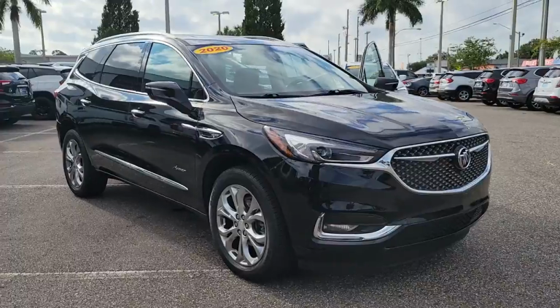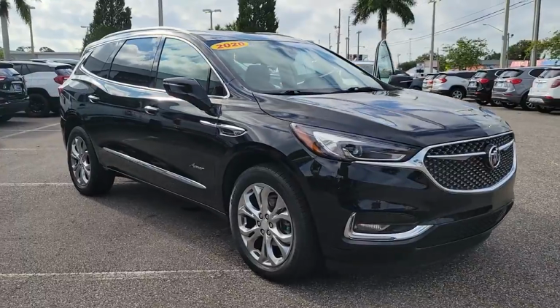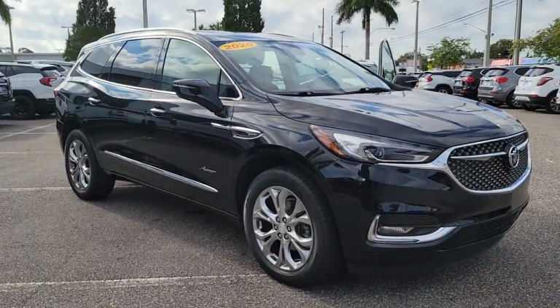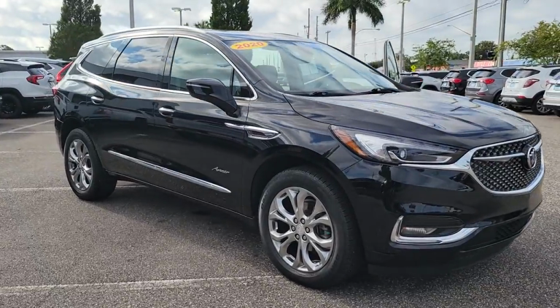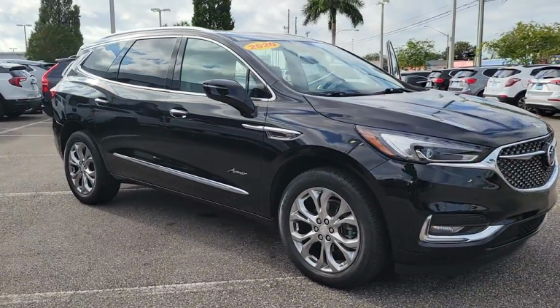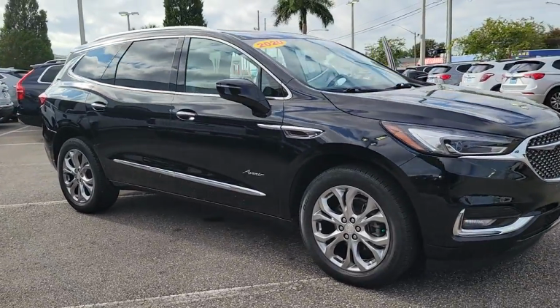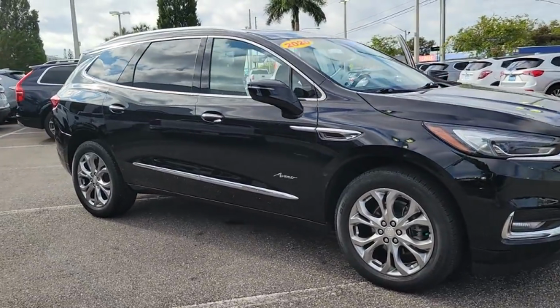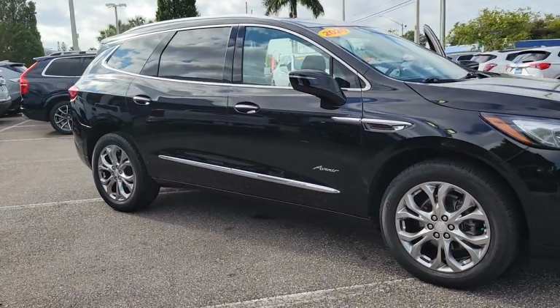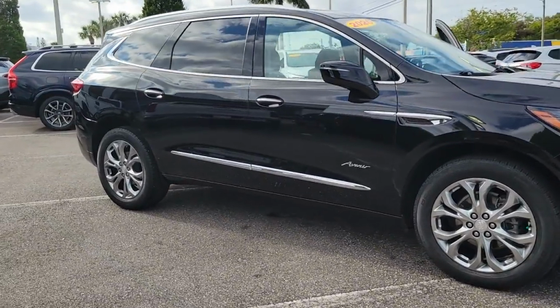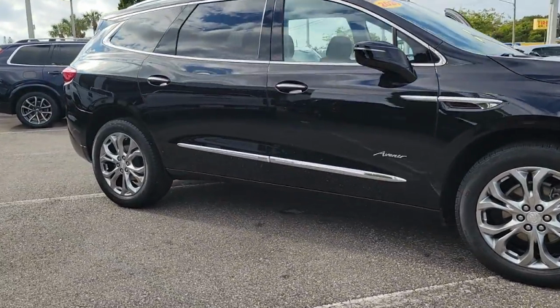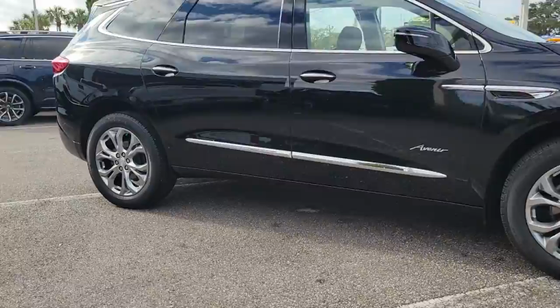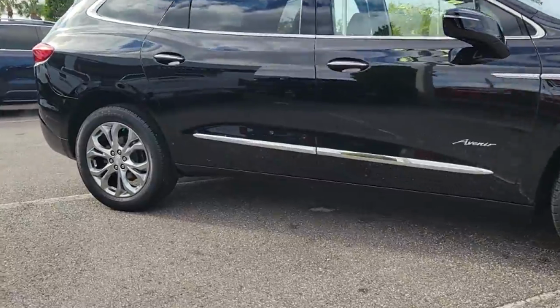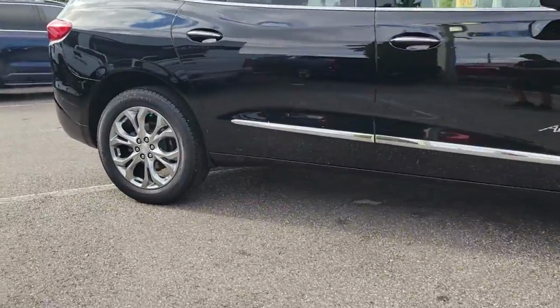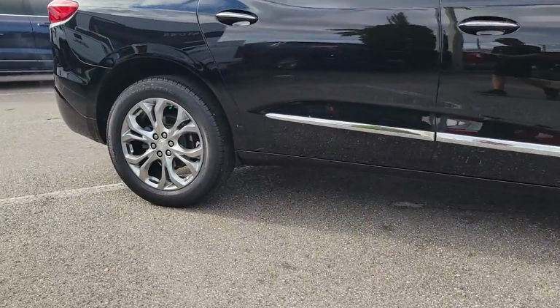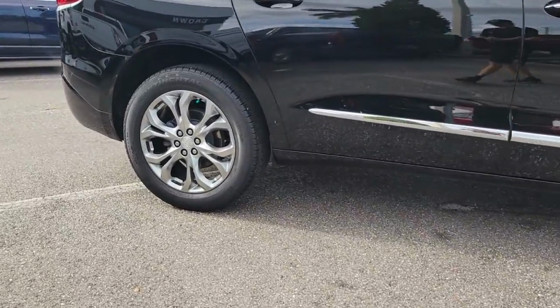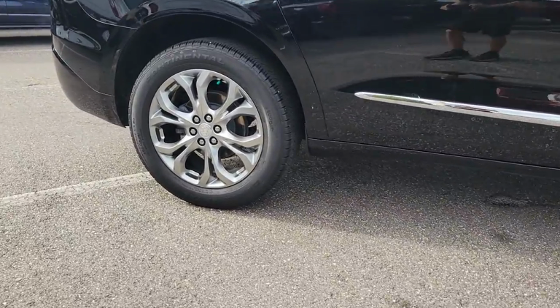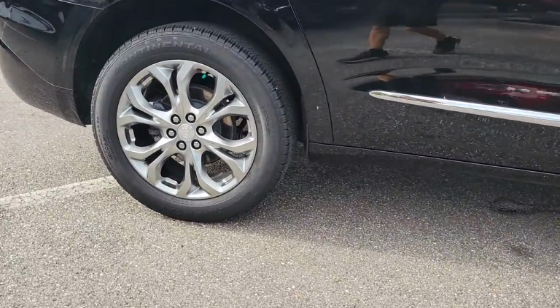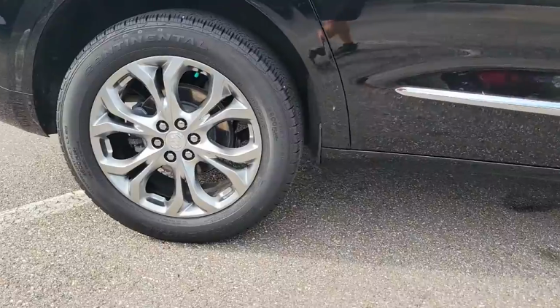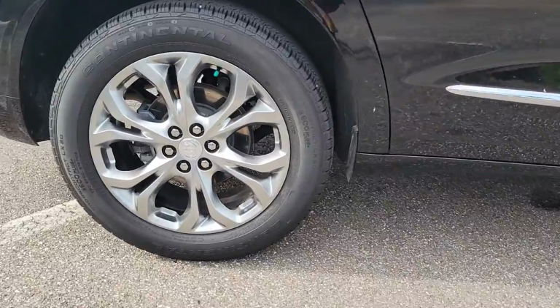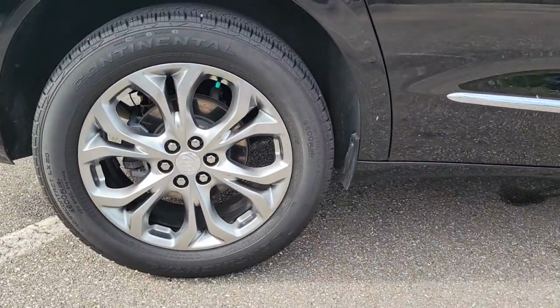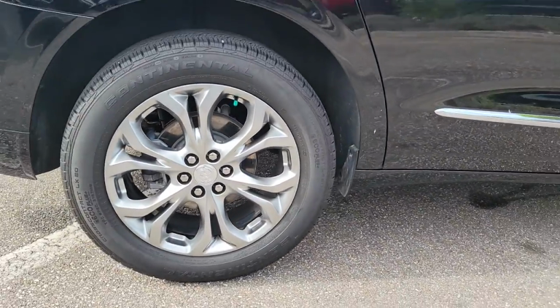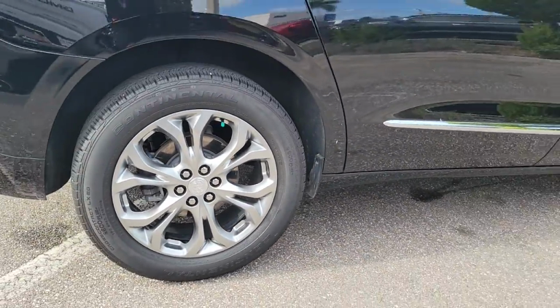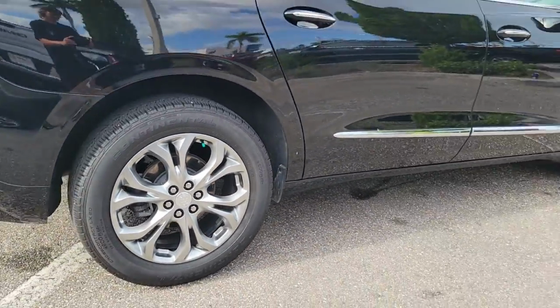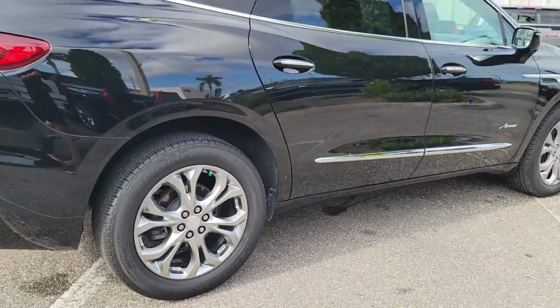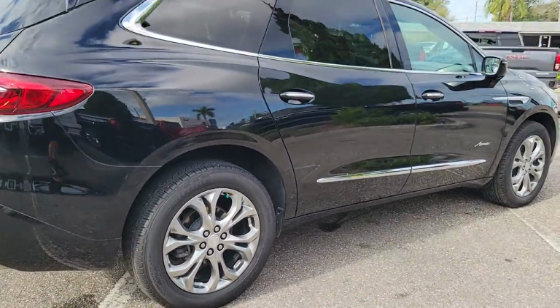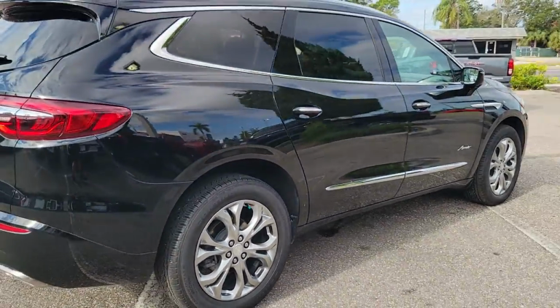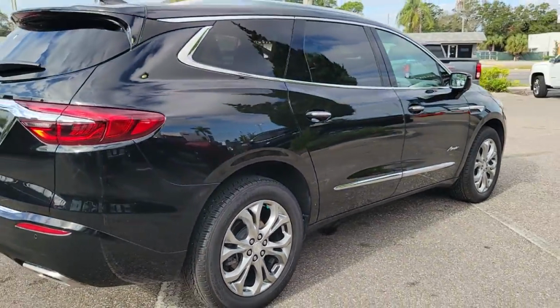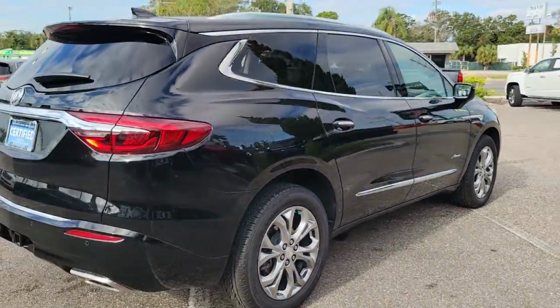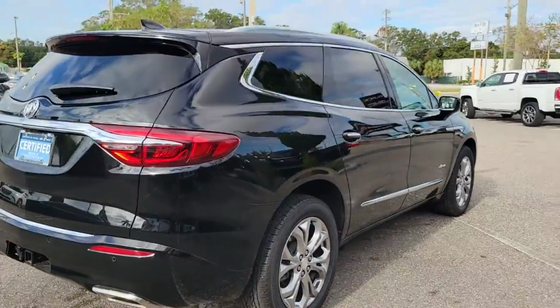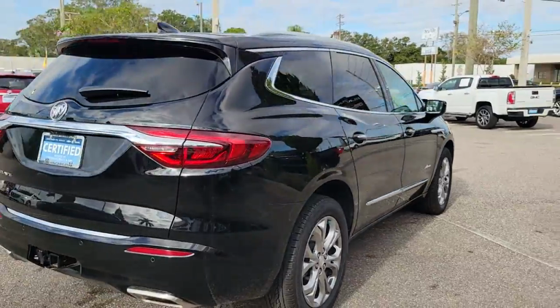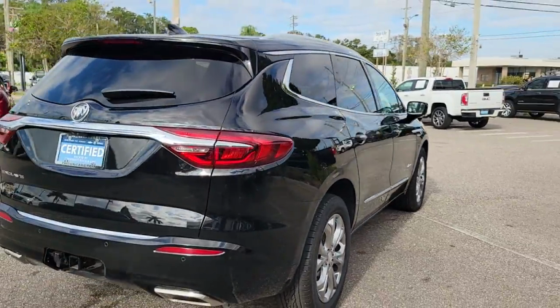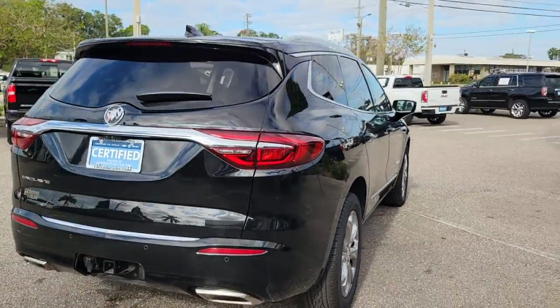Get into a car with value. 2020 Buick Enclave. With less than 20,000 miles on the odometer, this vehicle stands out from the rest. Escape to the refined security of the Enclave, your spacious, comfortable oasis in a busy world.